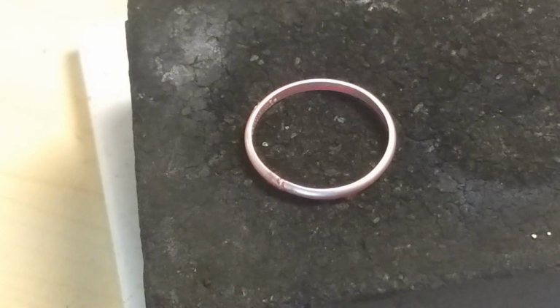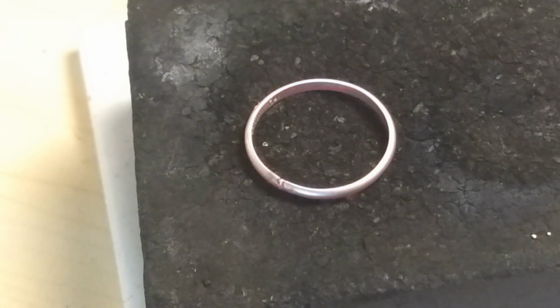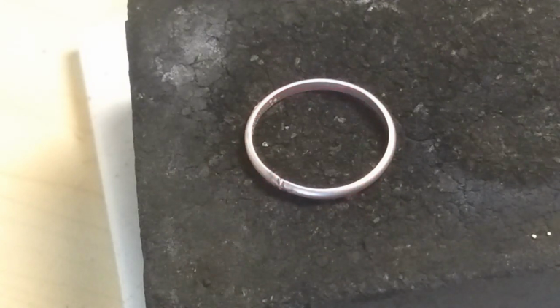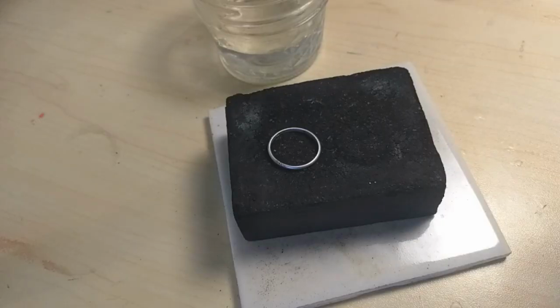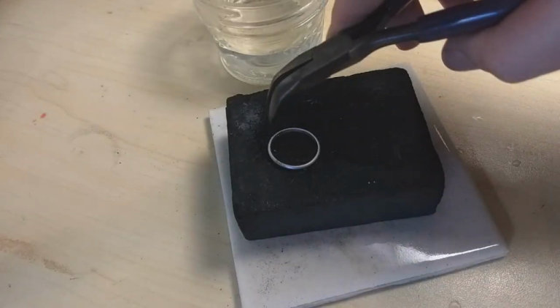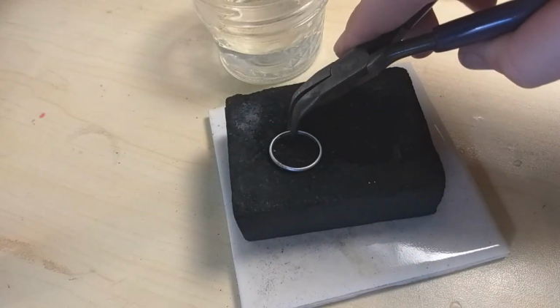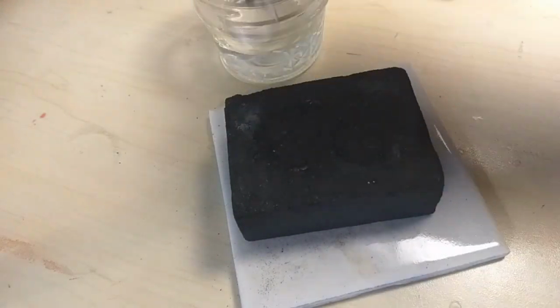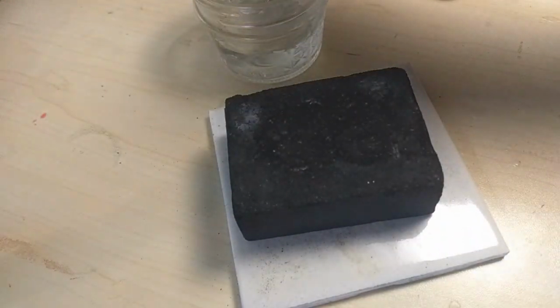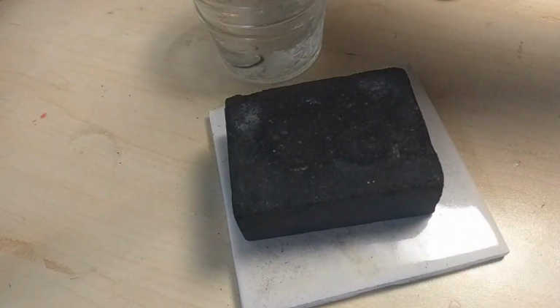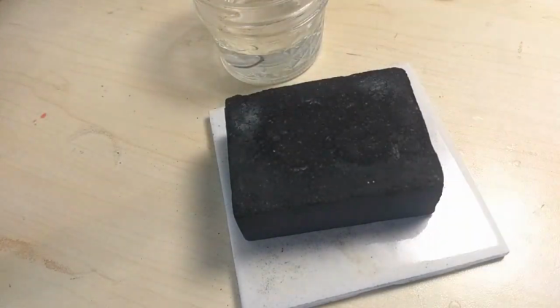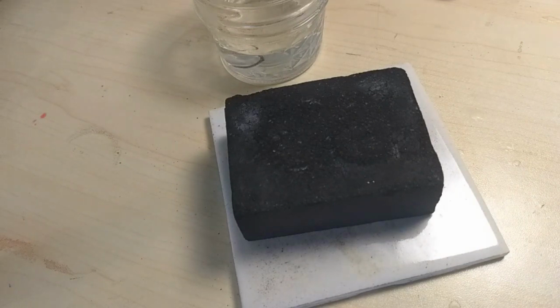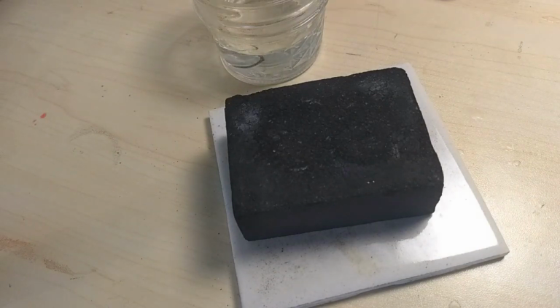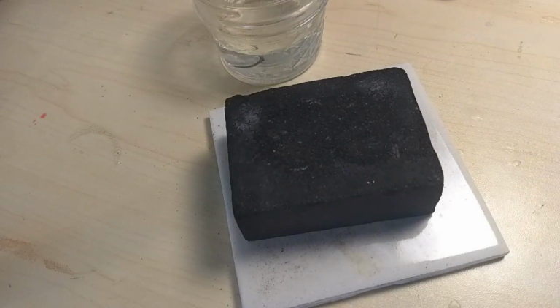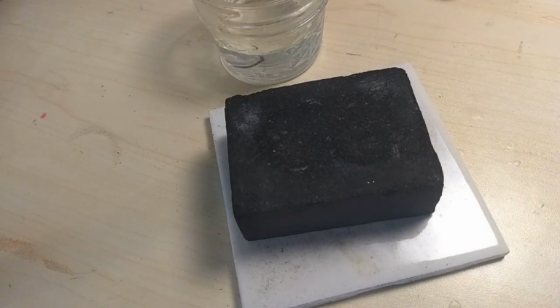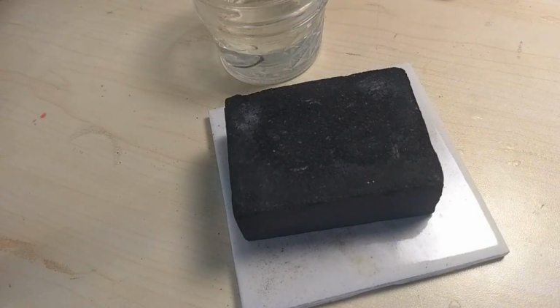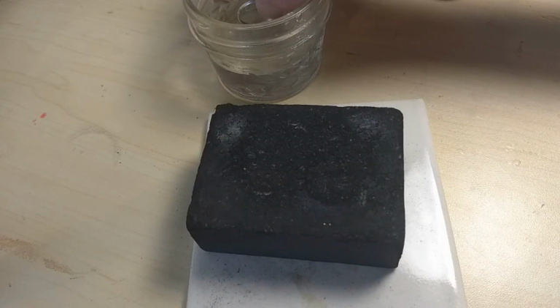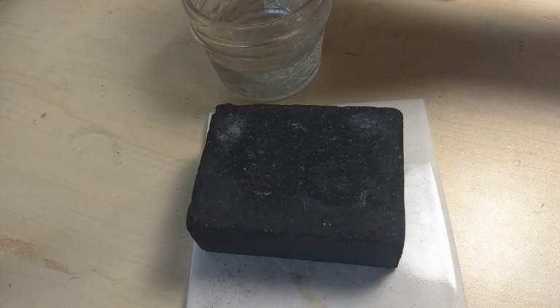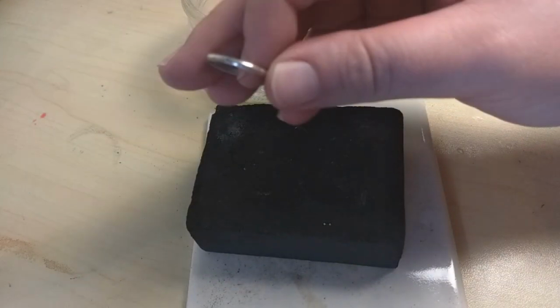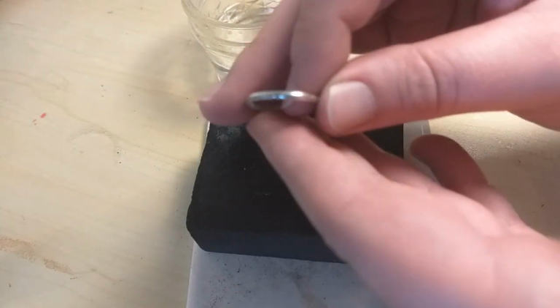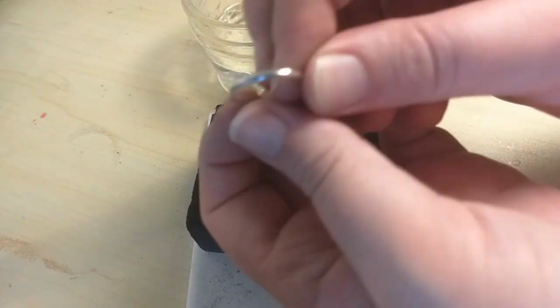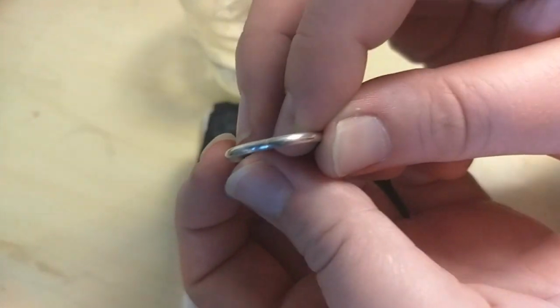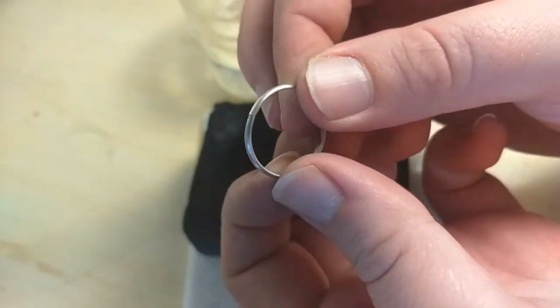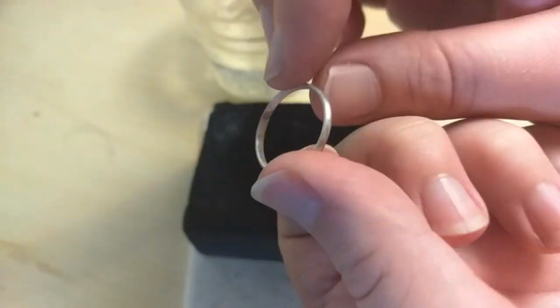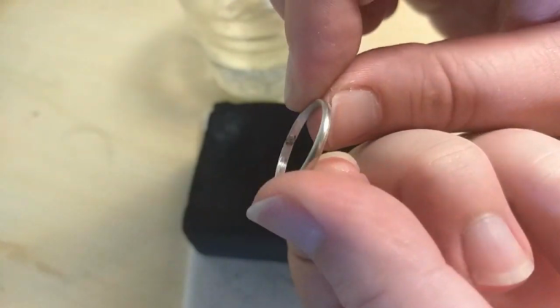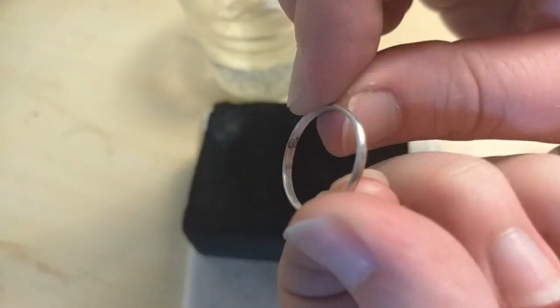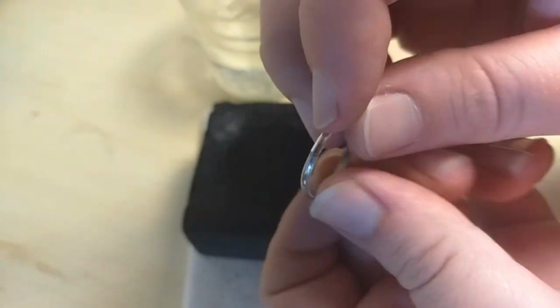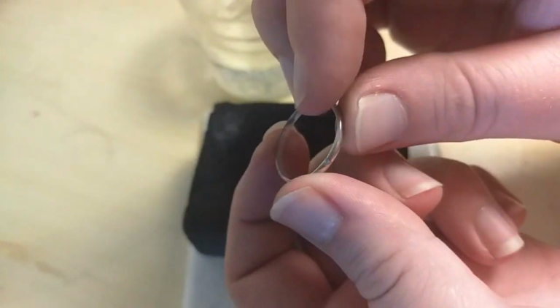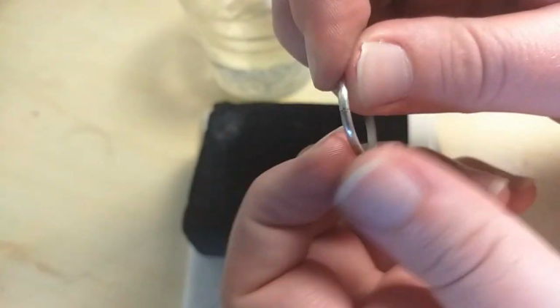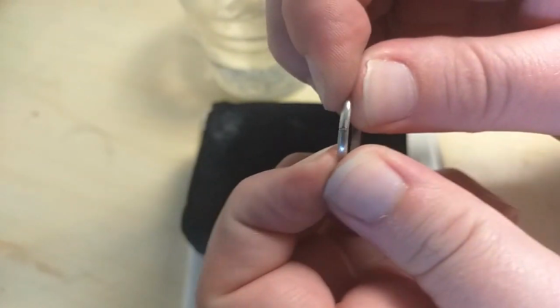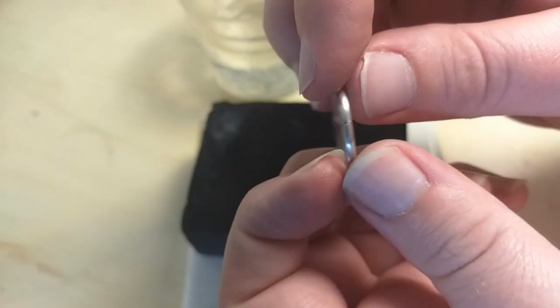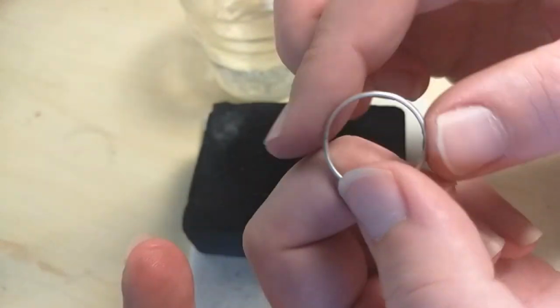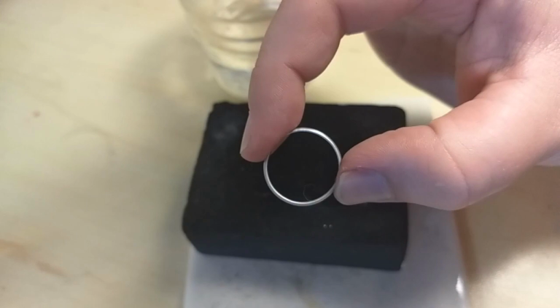Quench your soldered ring band into the pickling solution. This will remove any fire scale left on the band. Inspect the solder joint strength and look for gaps. You can see the seam, but that's okay — this is where we will solder our bezel on.